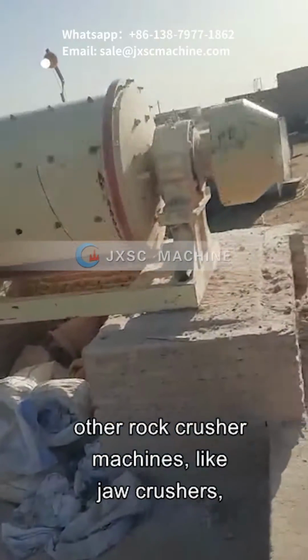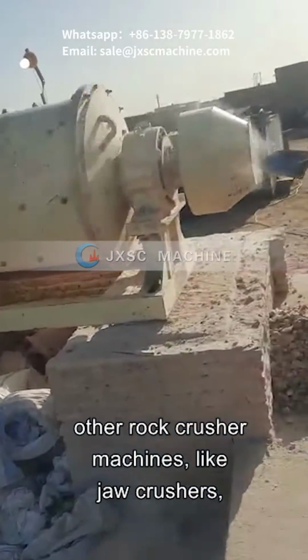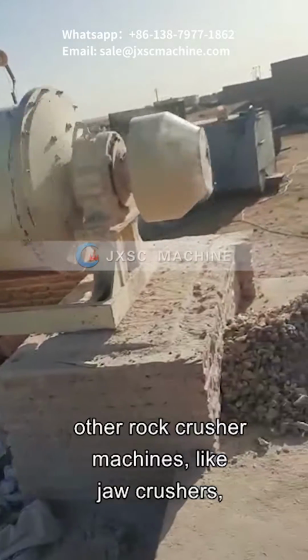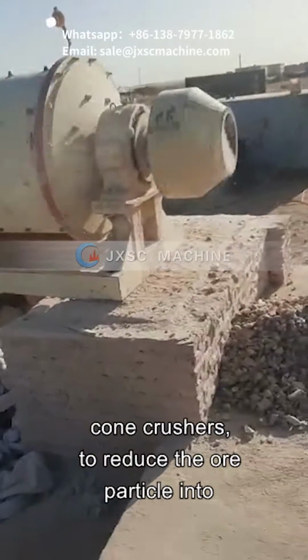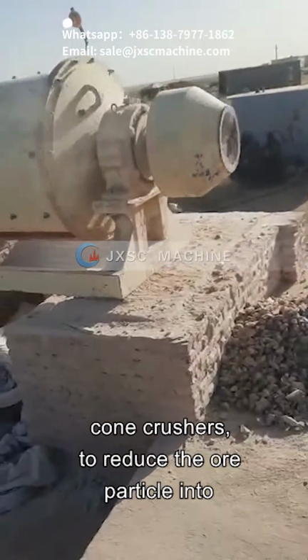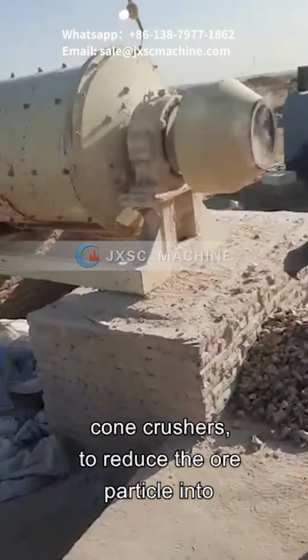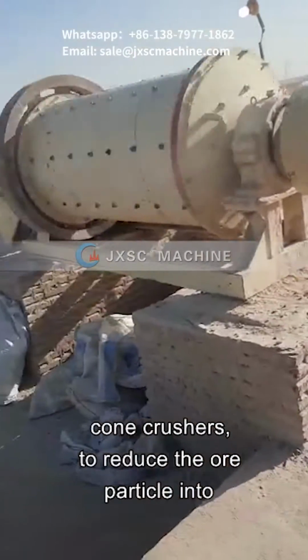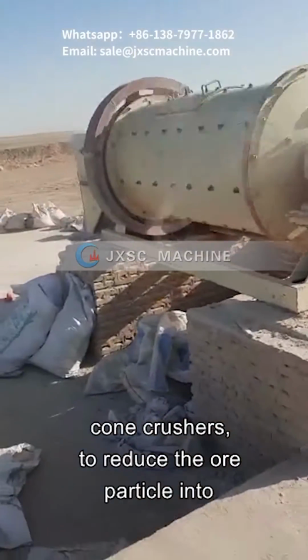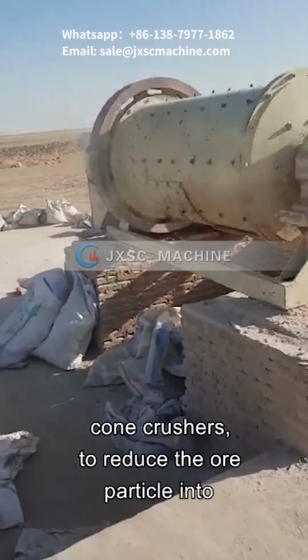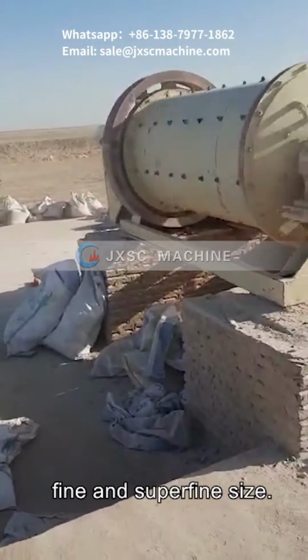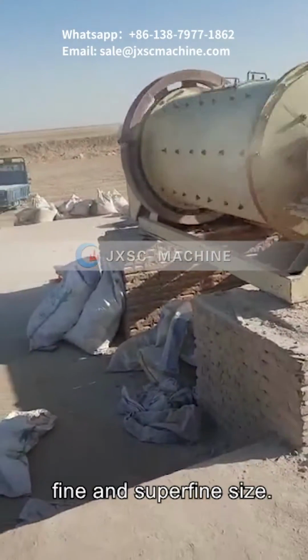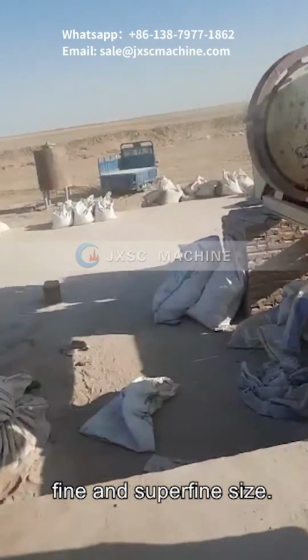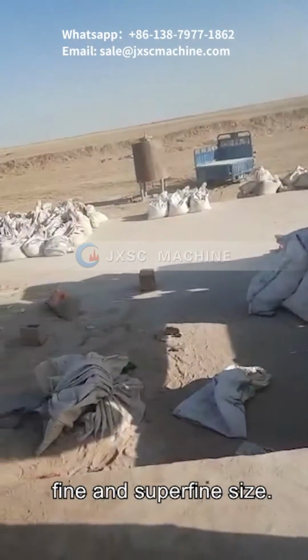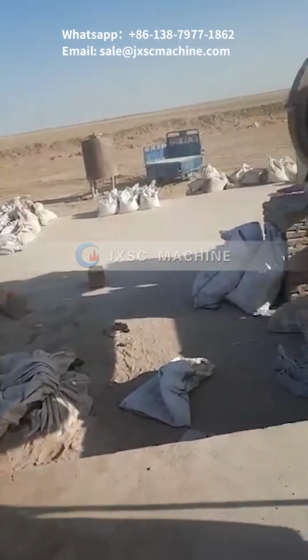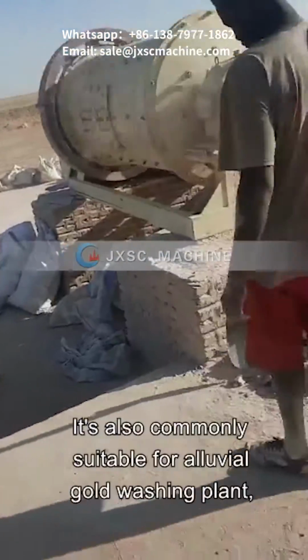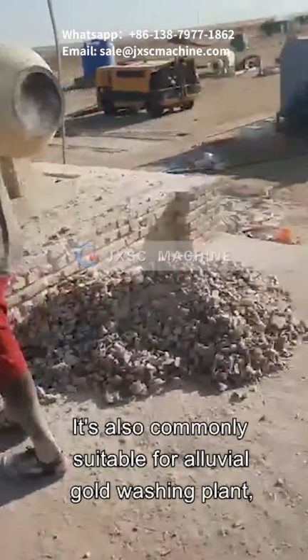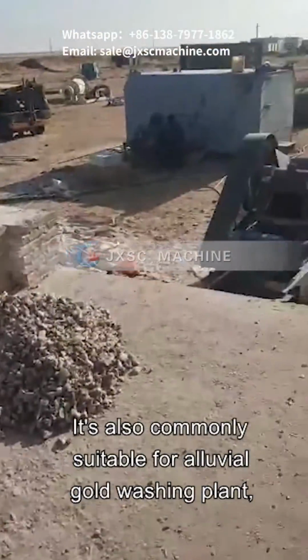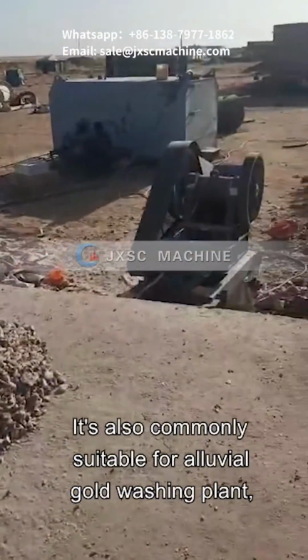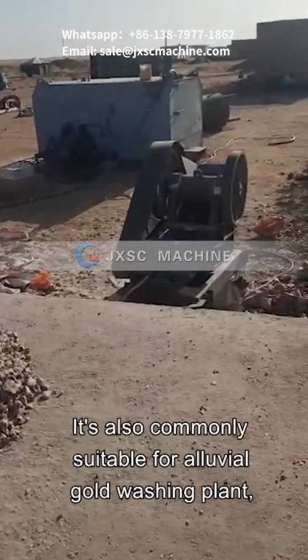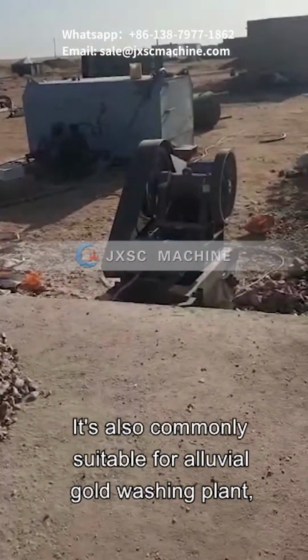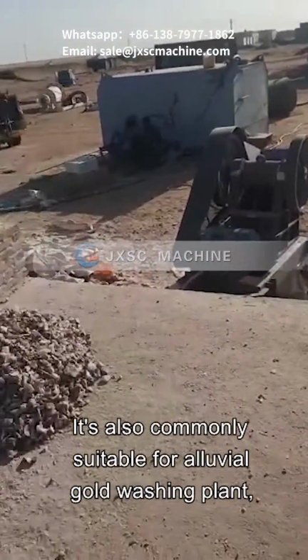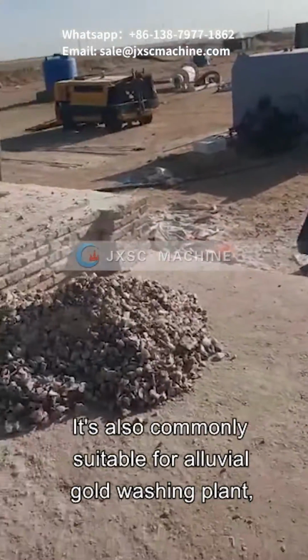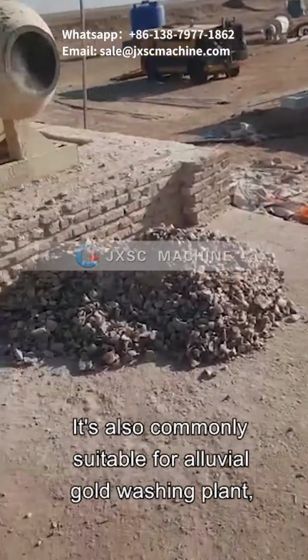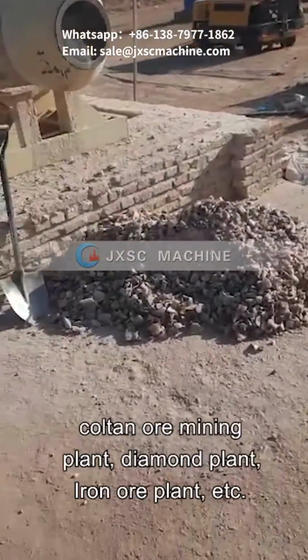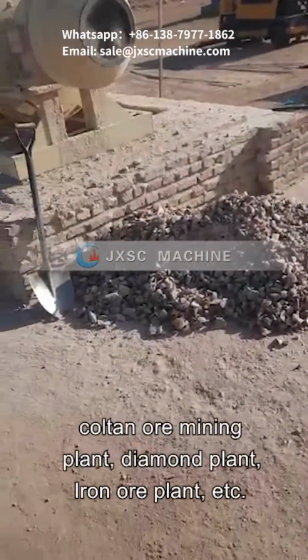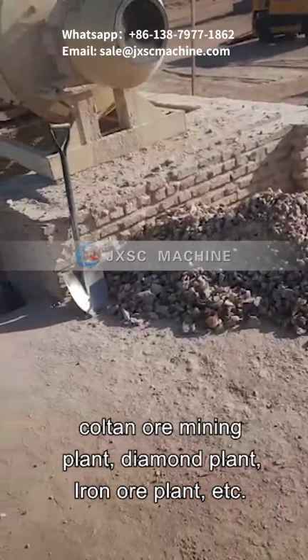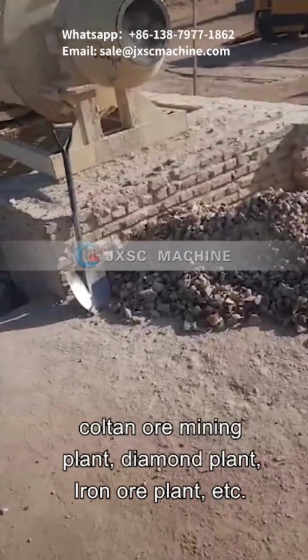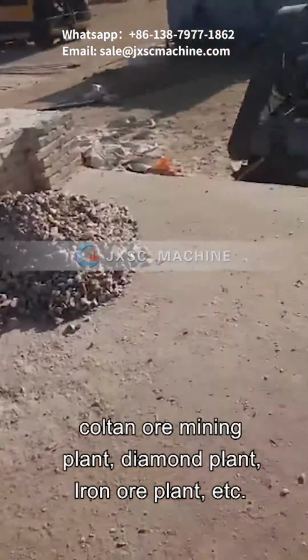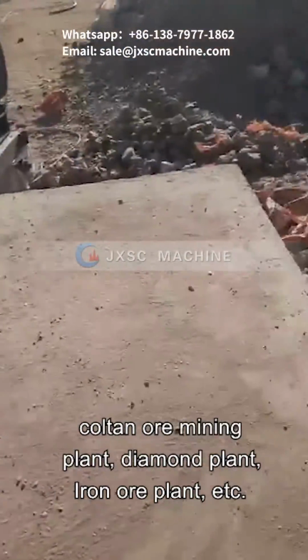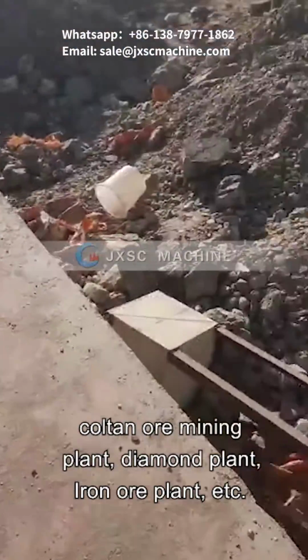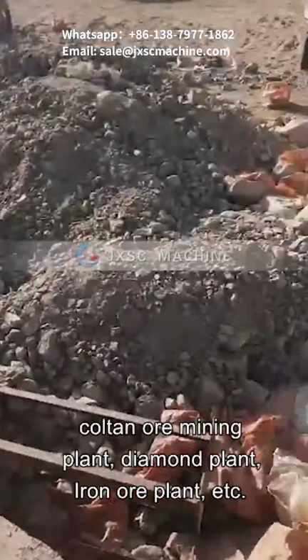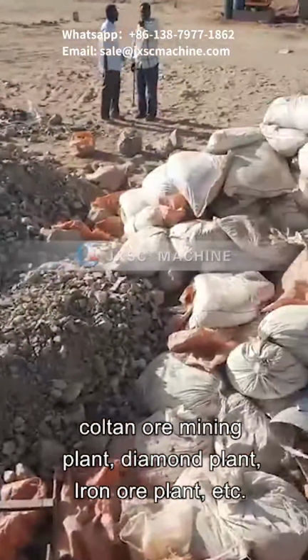The ball grinding mill machine usually coordinates with other rock crusher machines, like jaw crushers and cone crushers, to reduce ore particles into fine and superfine size. It is also commonly suitable for alluvial gold washing plants, colton ore mining plants, diamond plants, iron ore plants, and more.